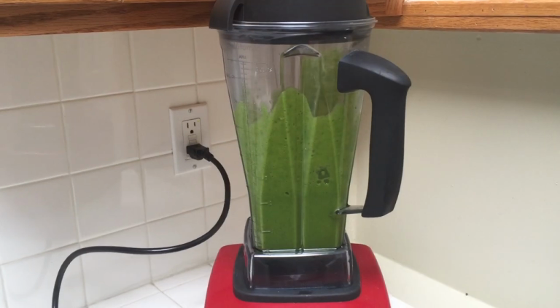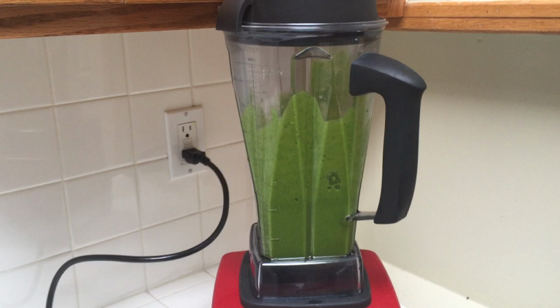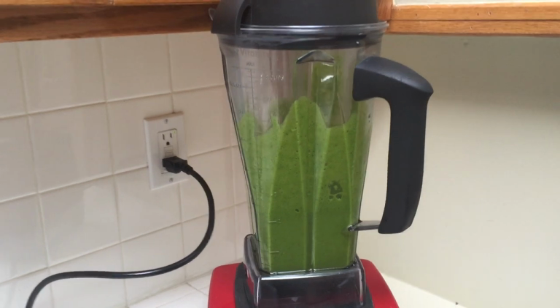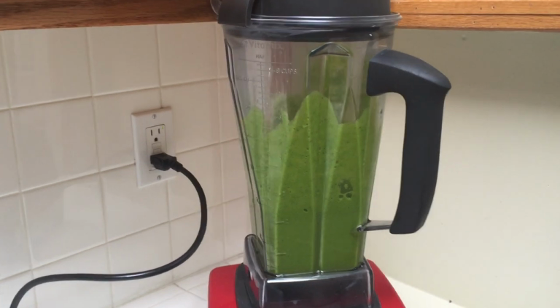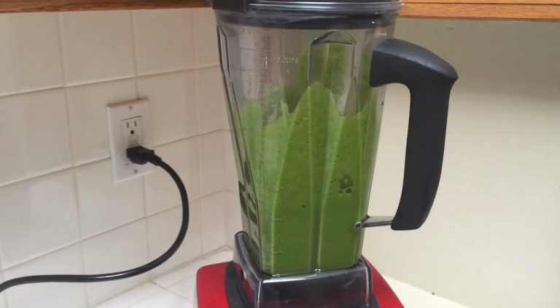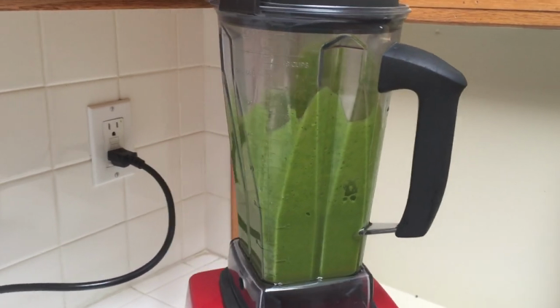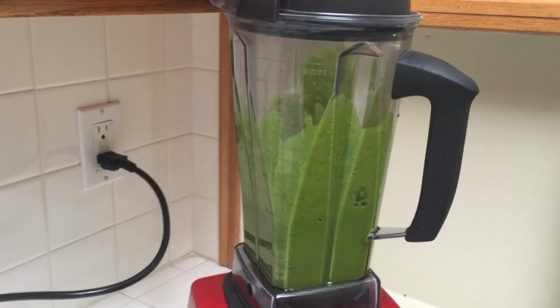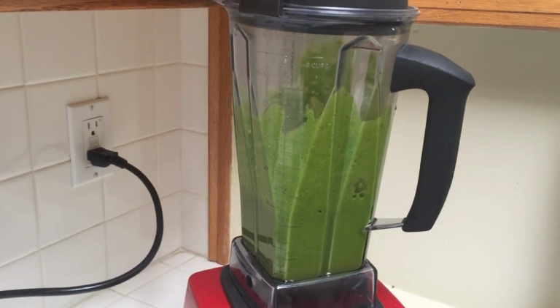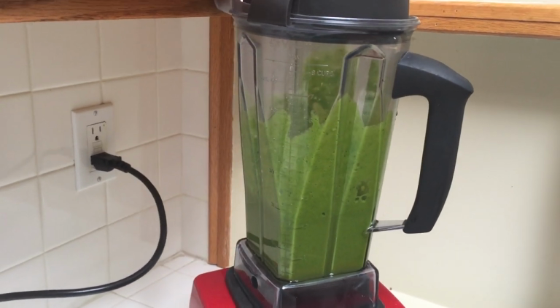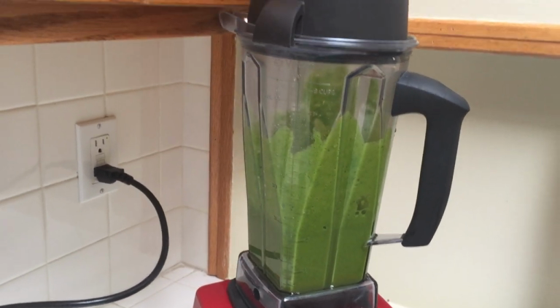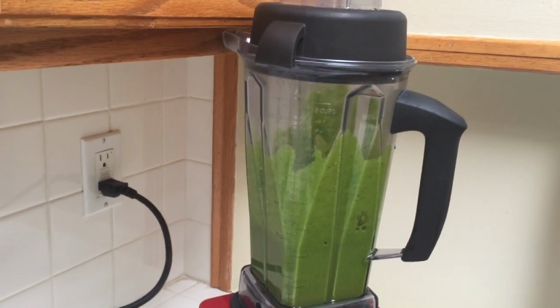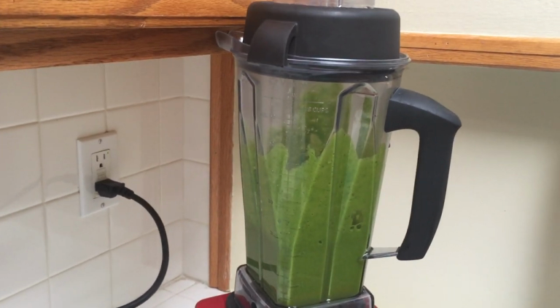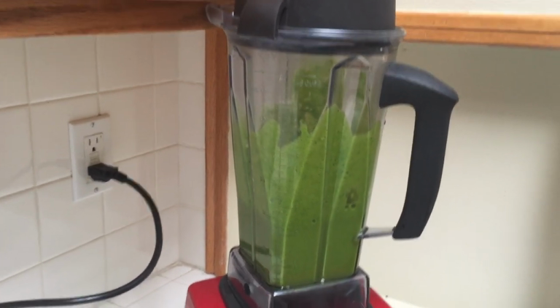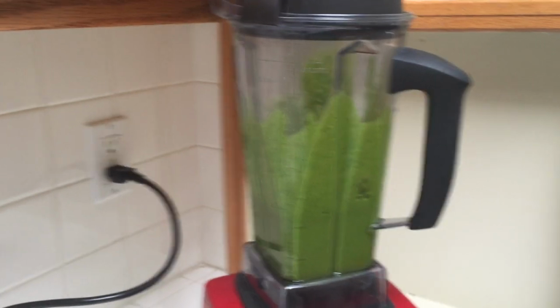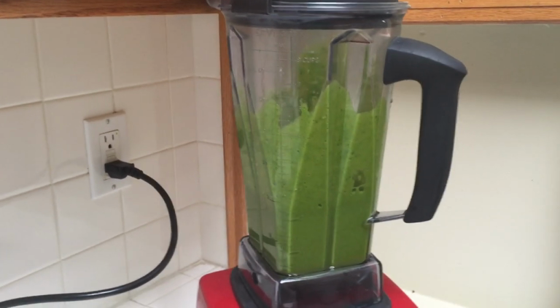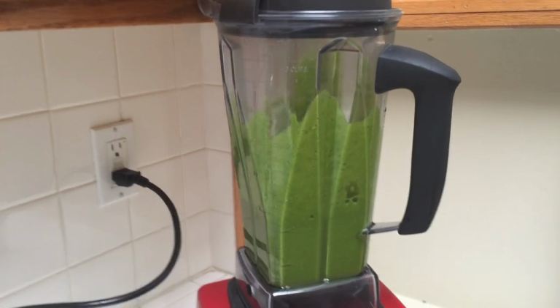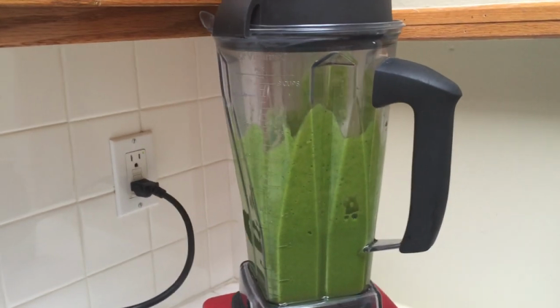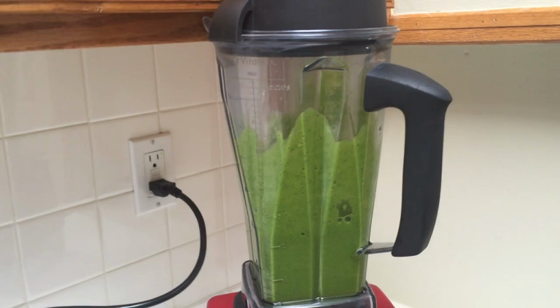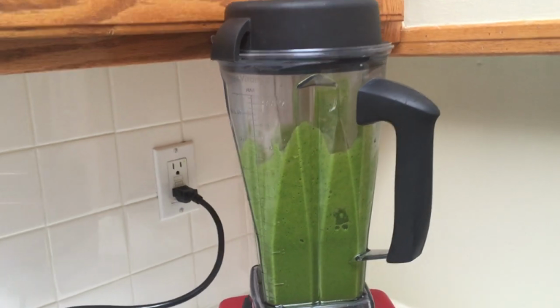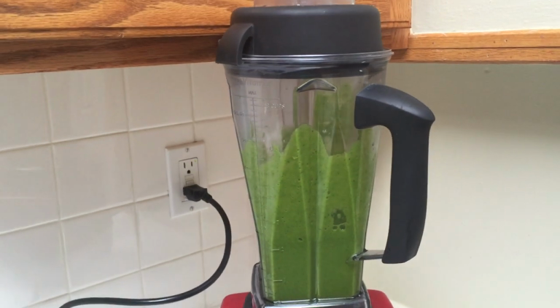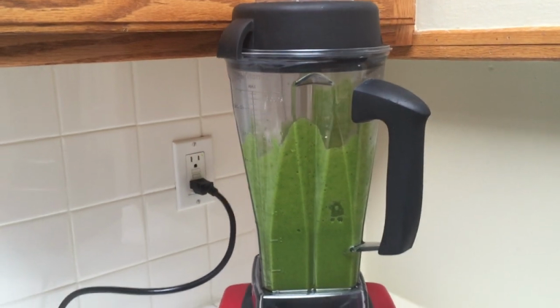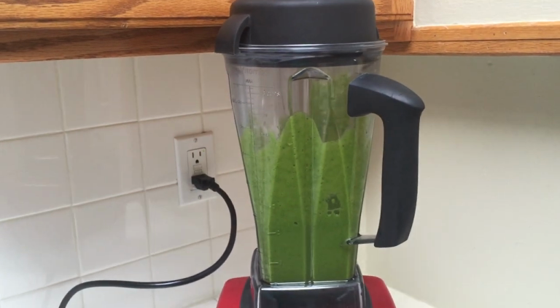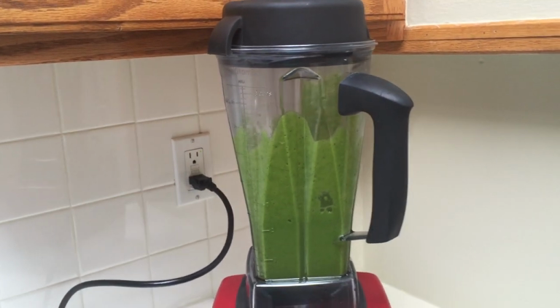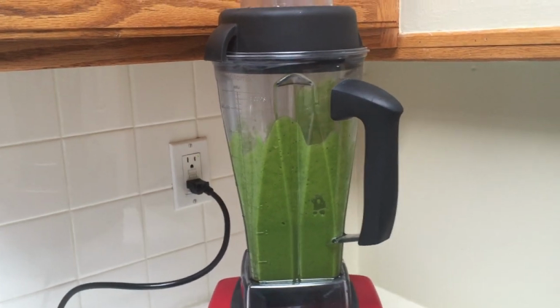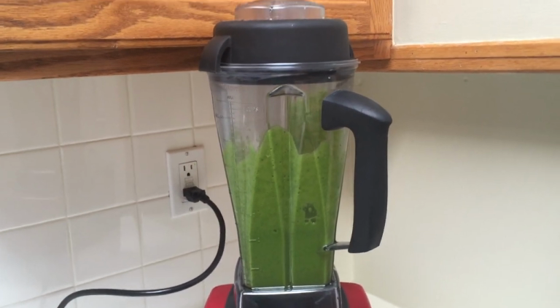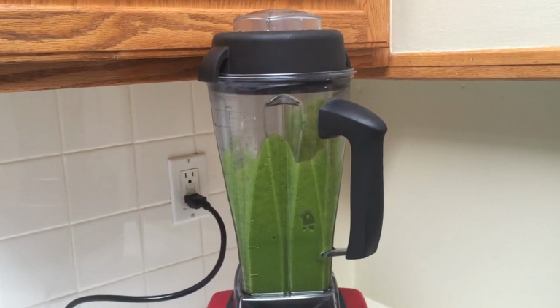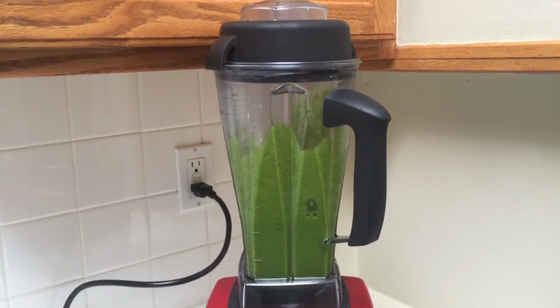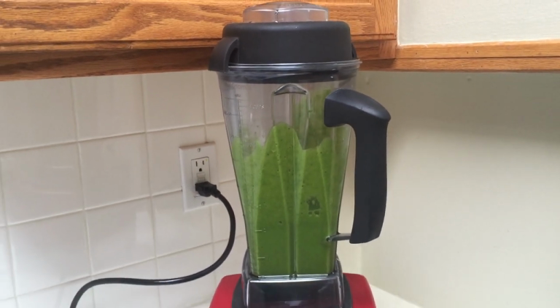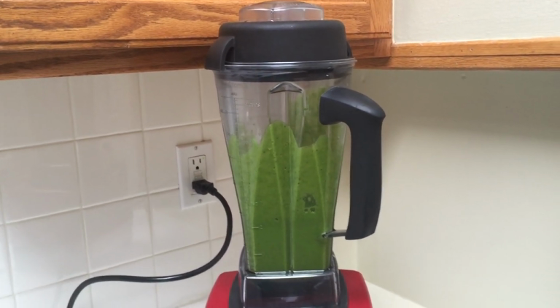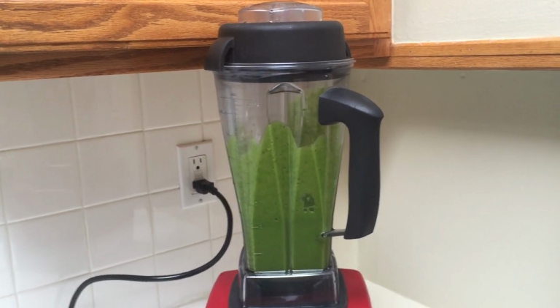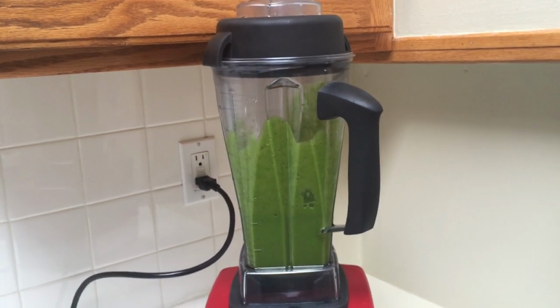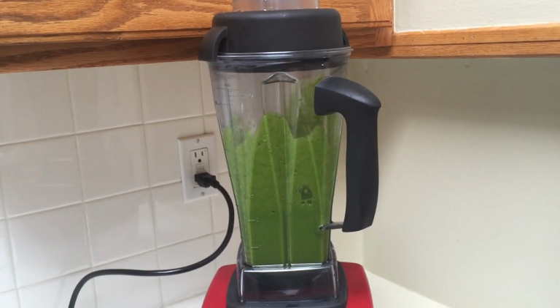So this actually blended pretty well — I didn't have to add any water to it. I'm just going to add some ice to get it a little cold, and then I'll go ahead and have this.